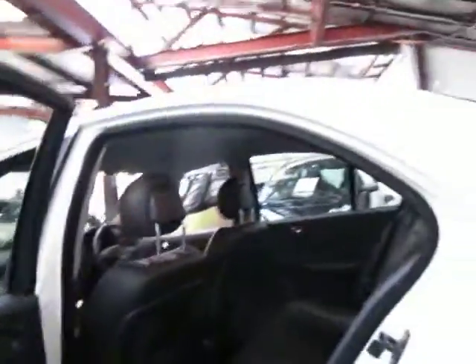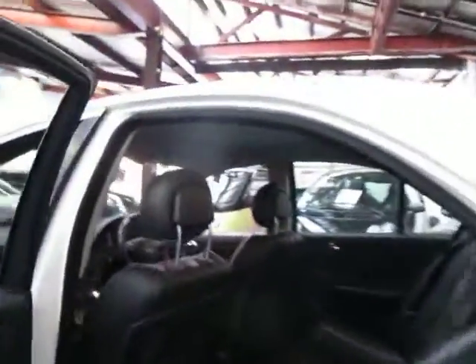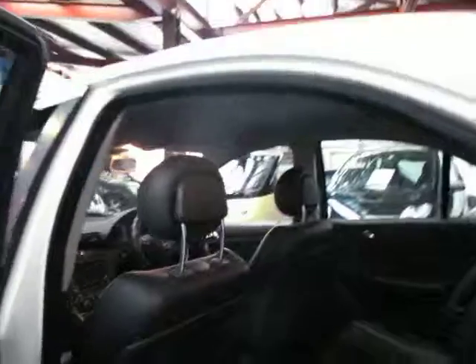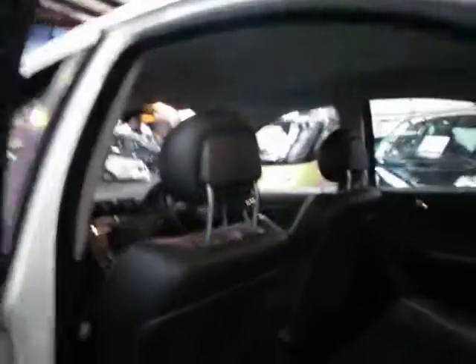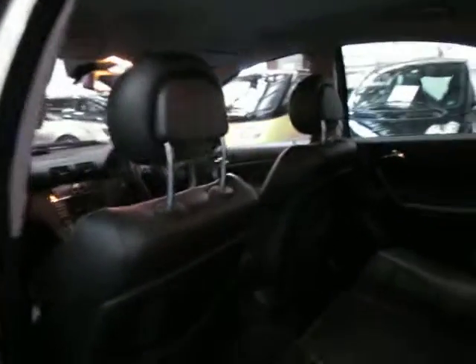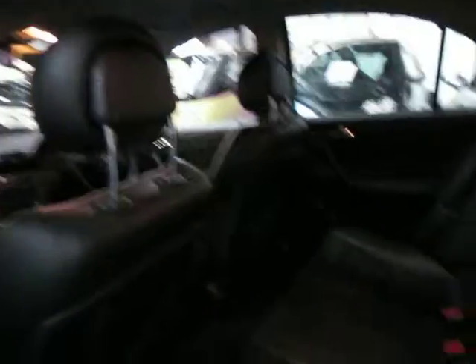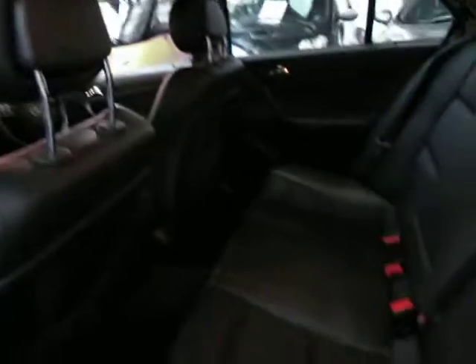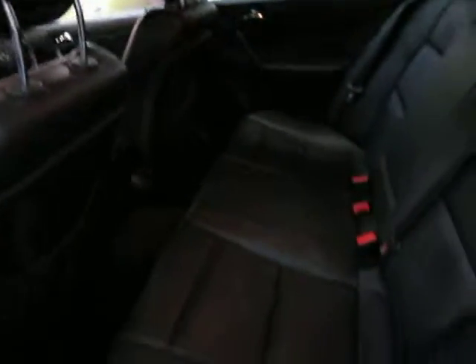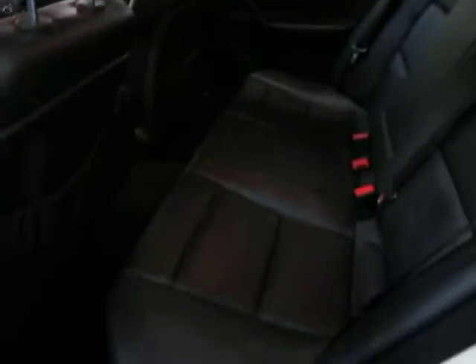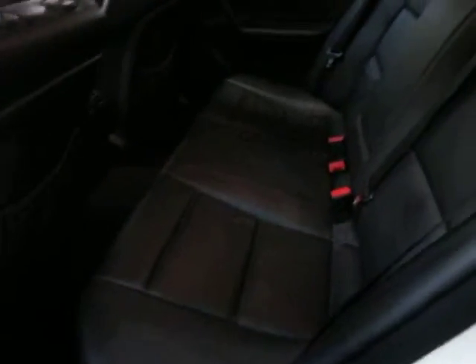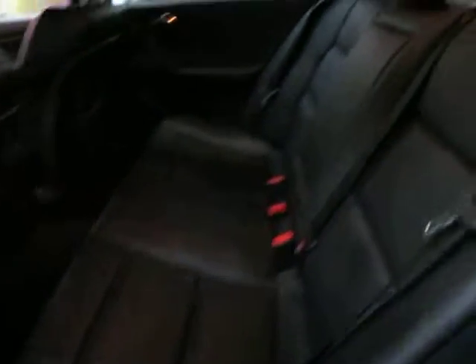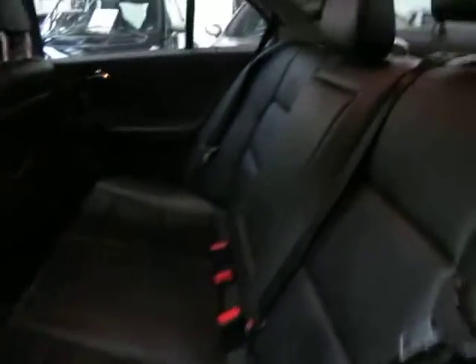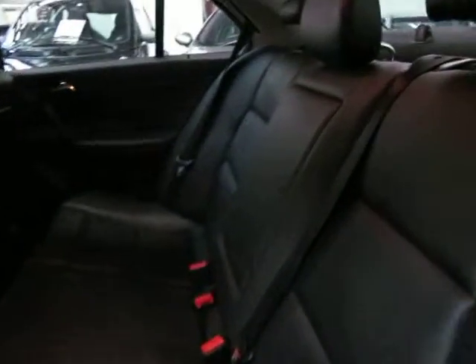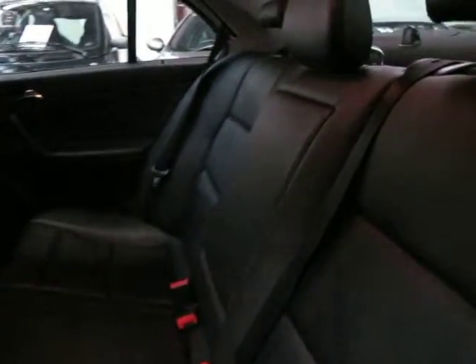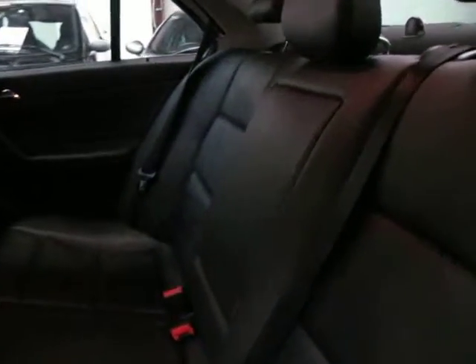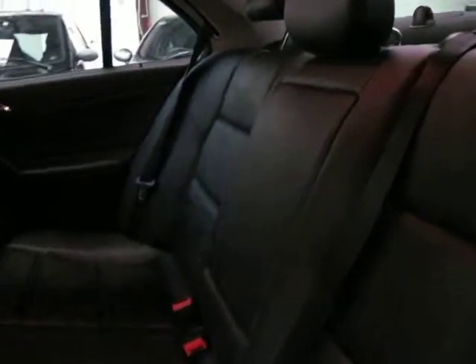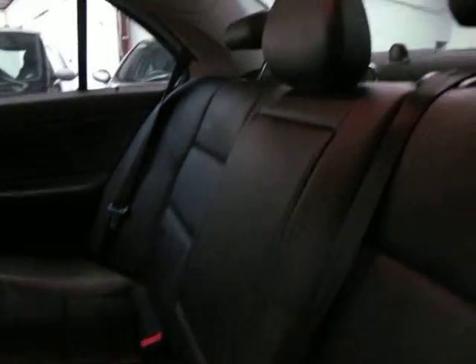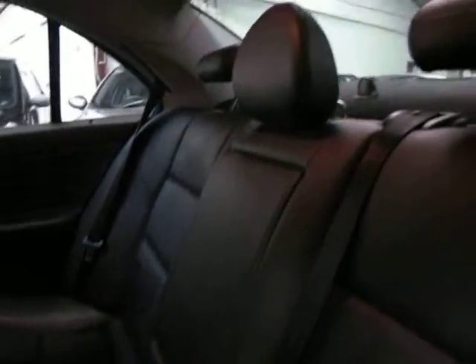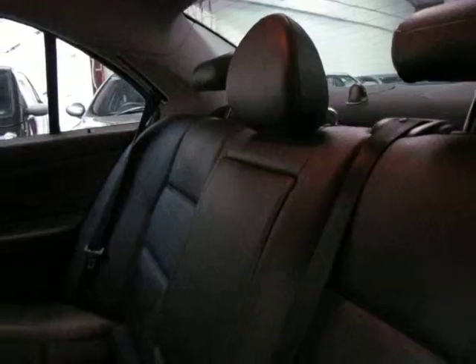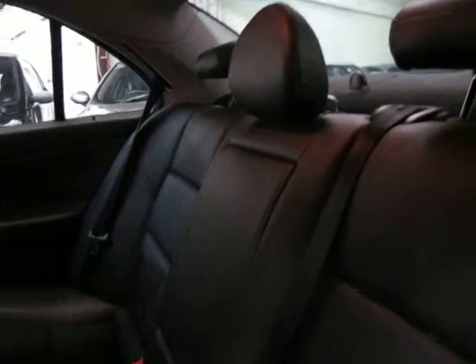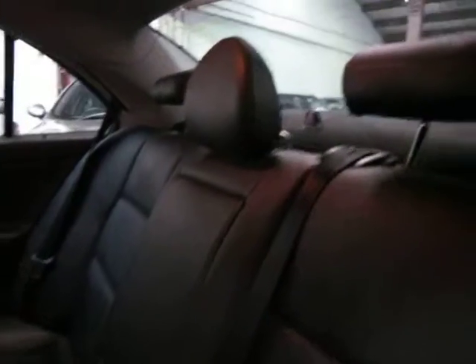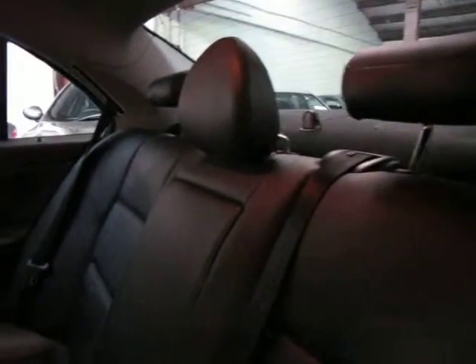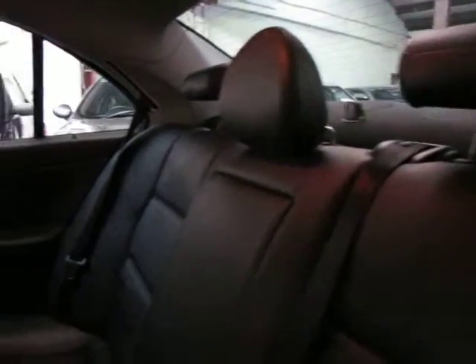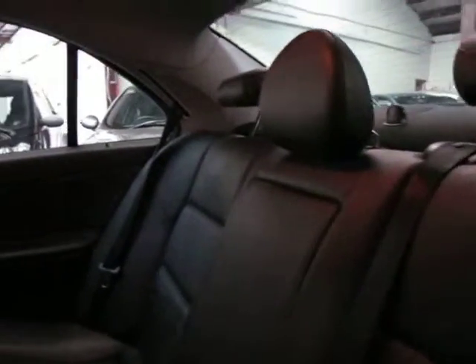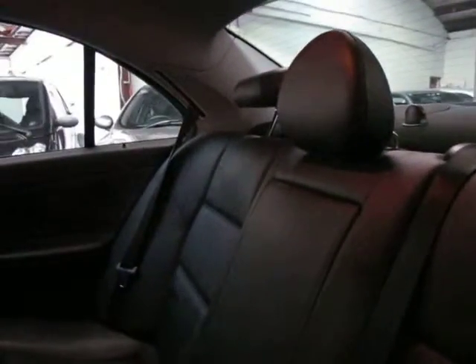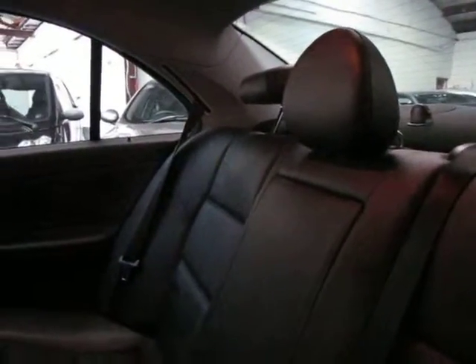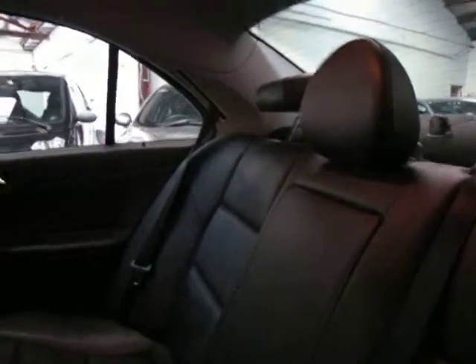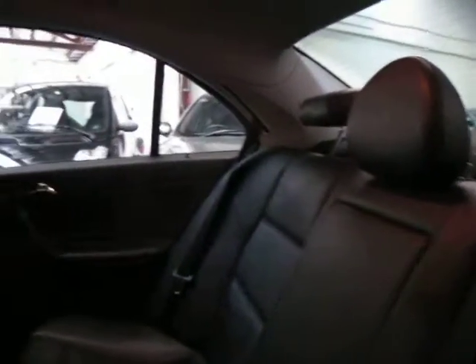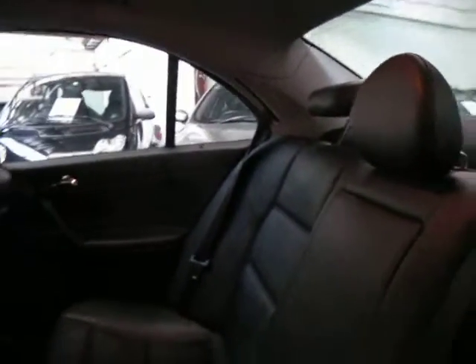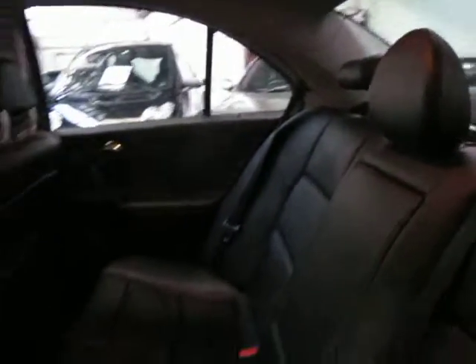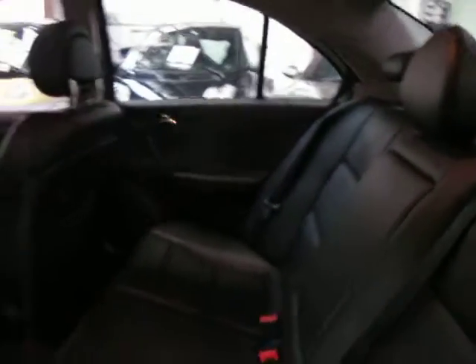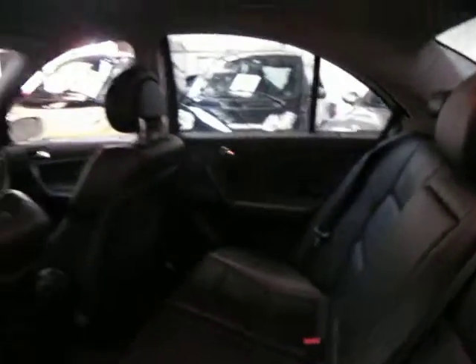It's got dual airbags and side airbags as well. It's even got an armrest in the back, and the rear headrests fold down at the click of a button, which is great.